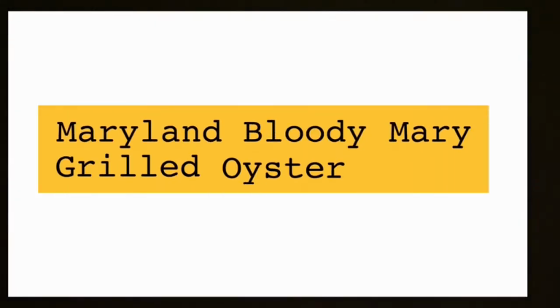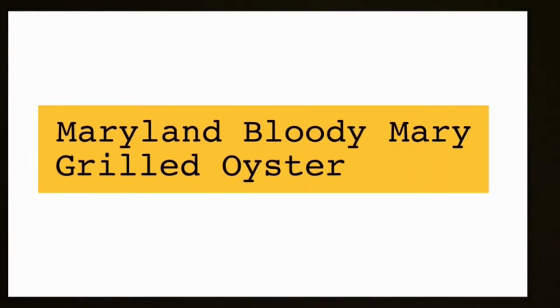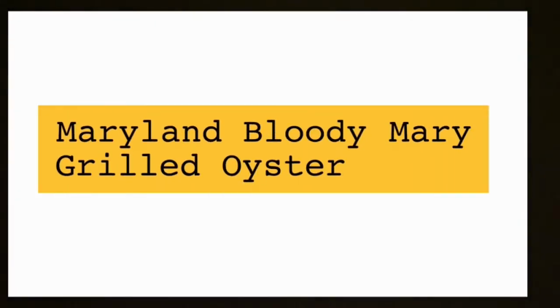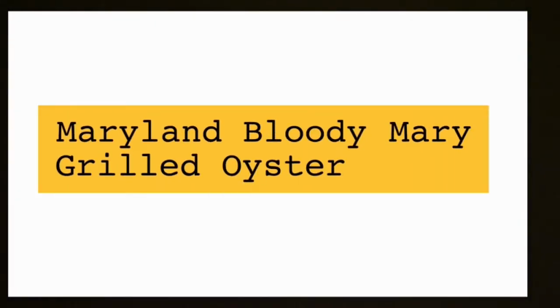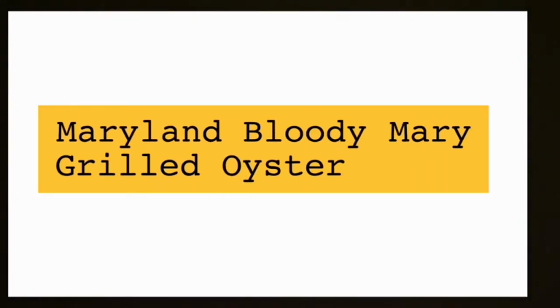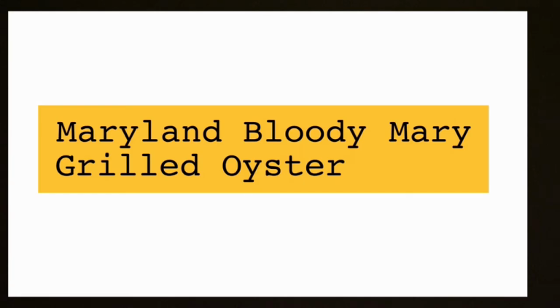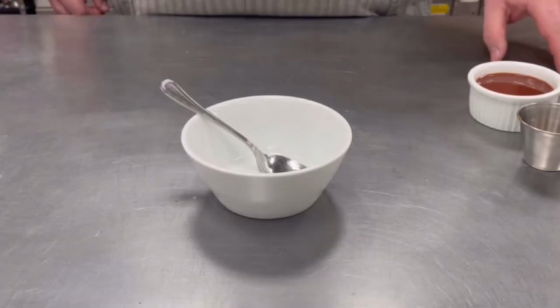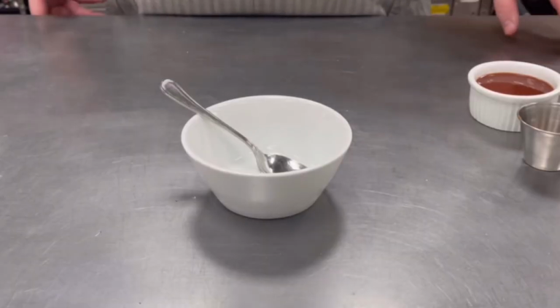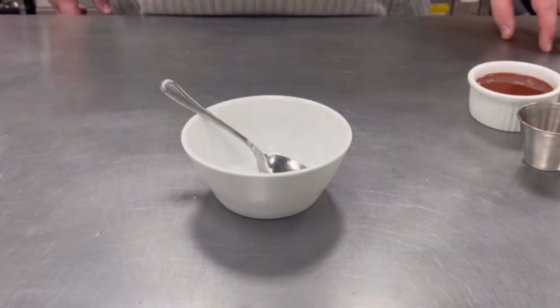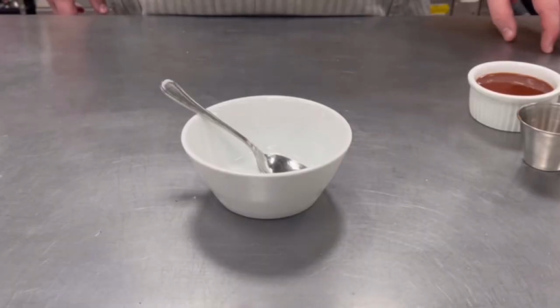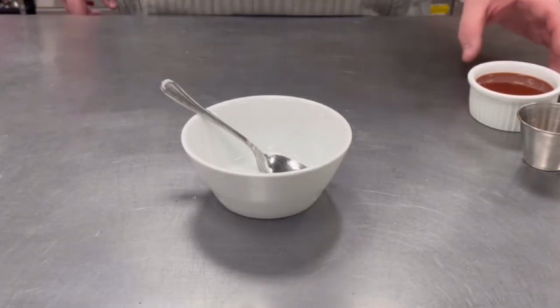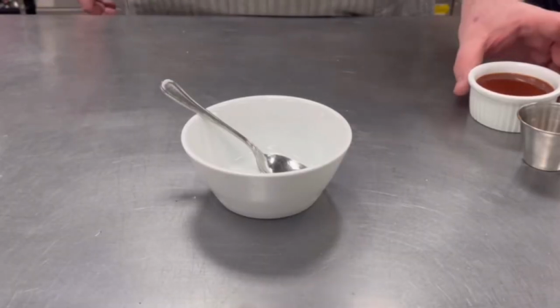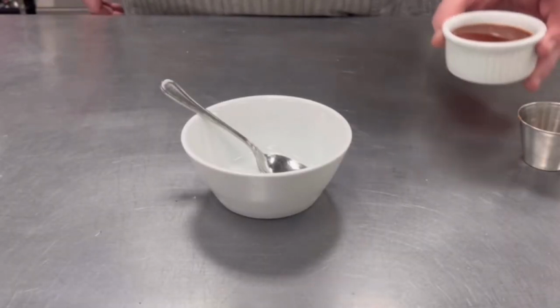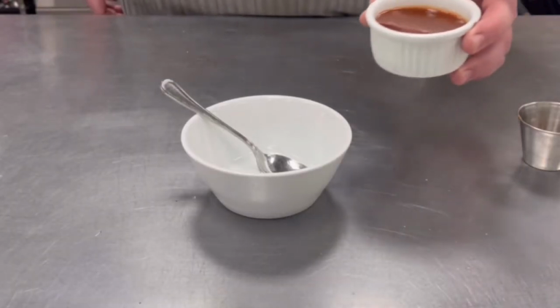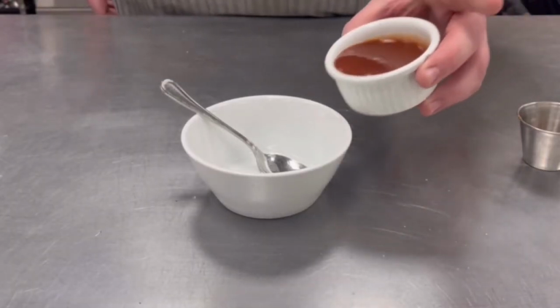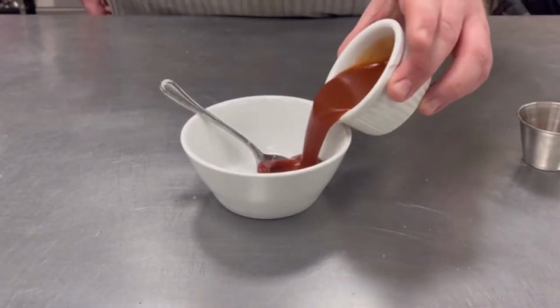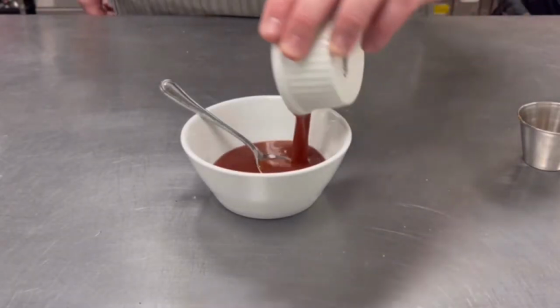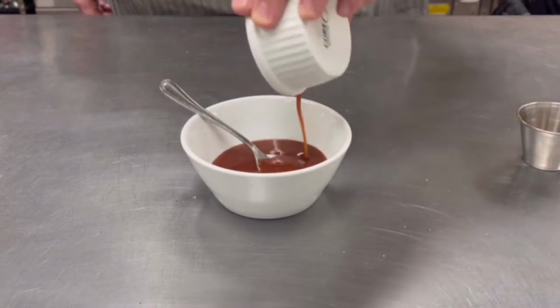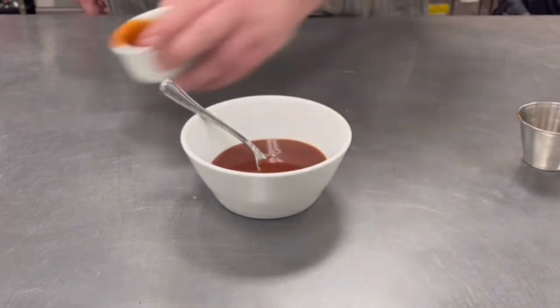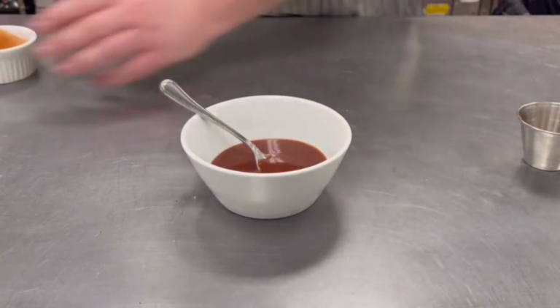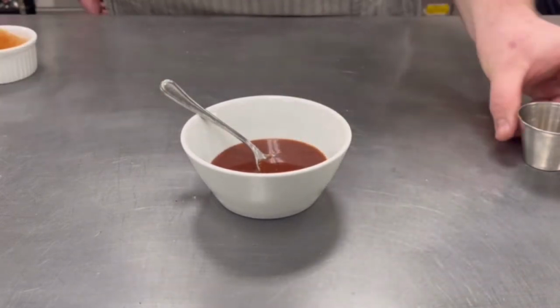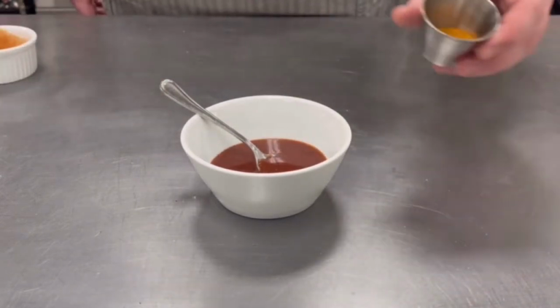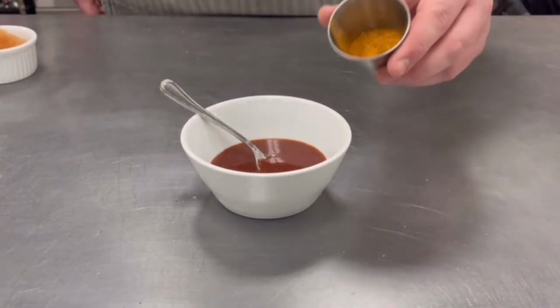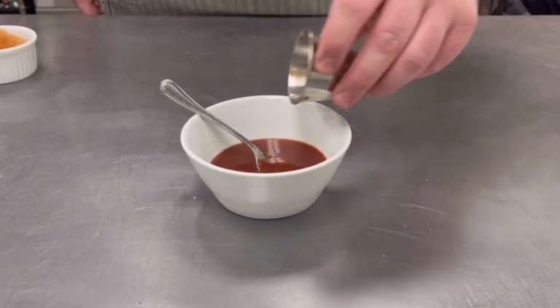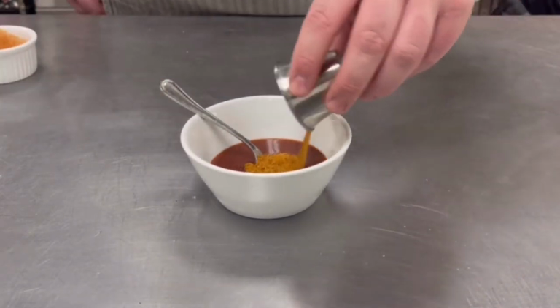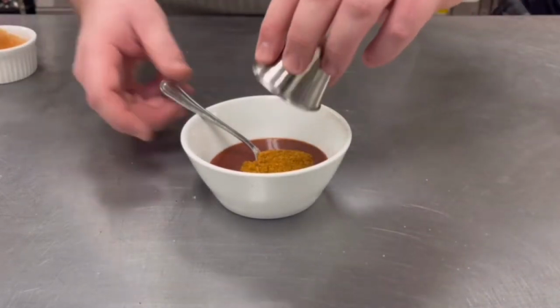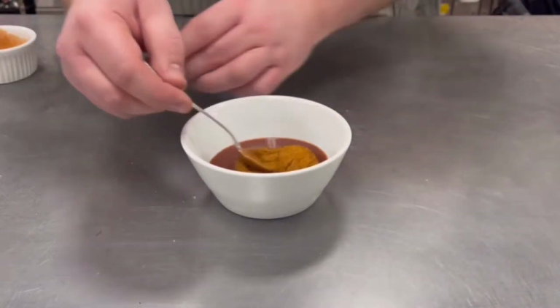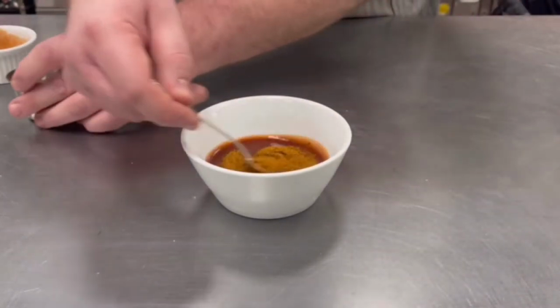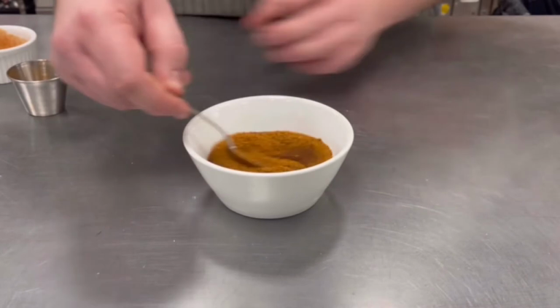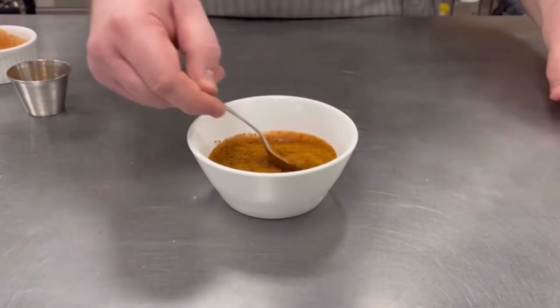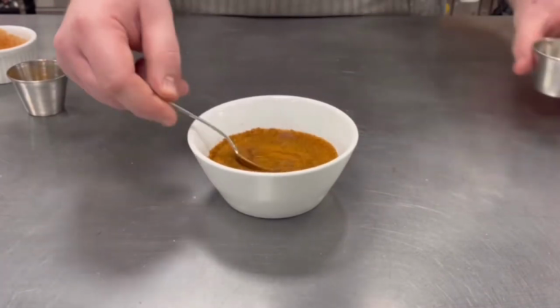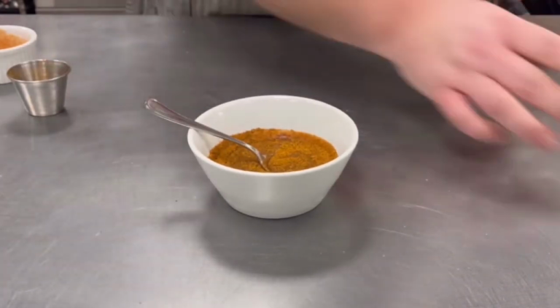Last but not least, the Maryland Bloody Mary oyster. We're going to take four ounces of your favorite Bloody Mary mix, mix in one tablespoon of Old Bay, and we're going to save the lemon juice and the cilantro for the garnish.